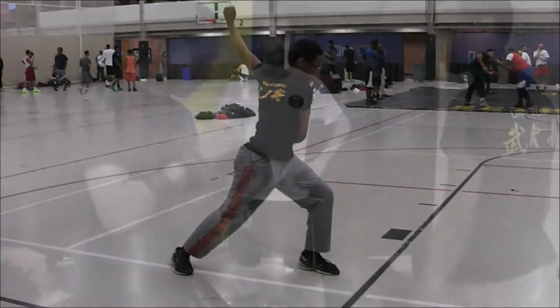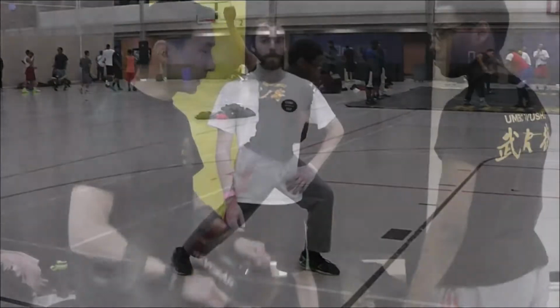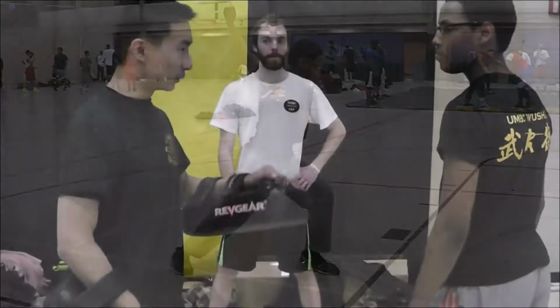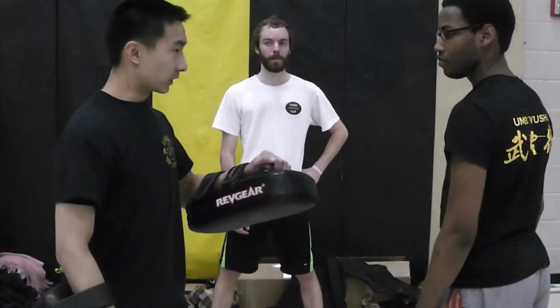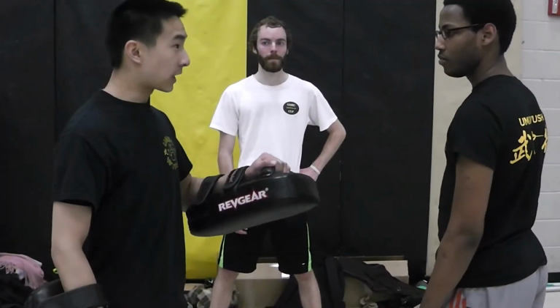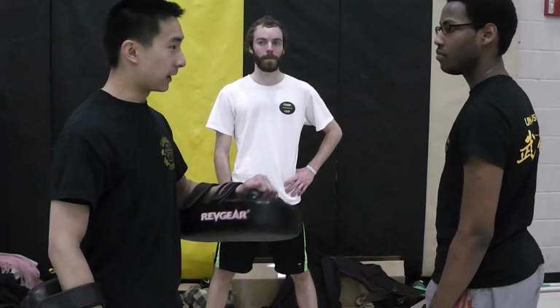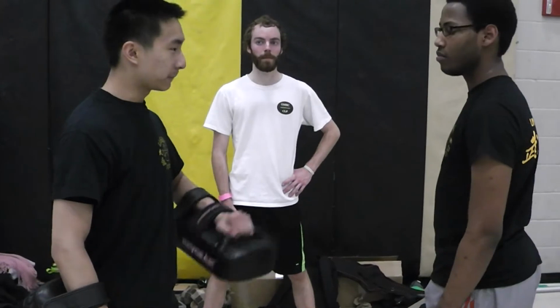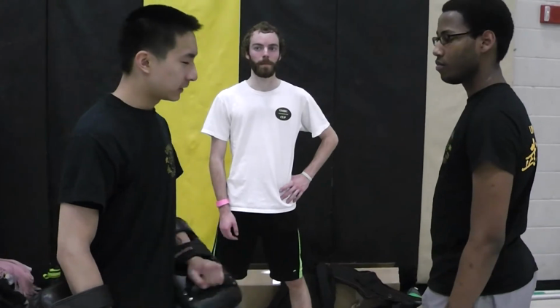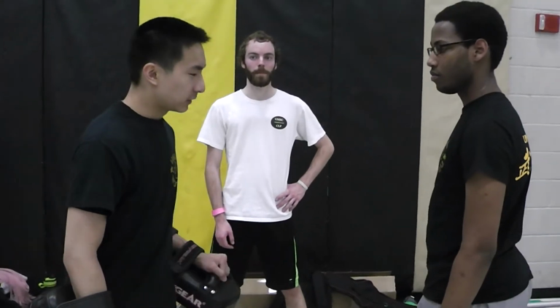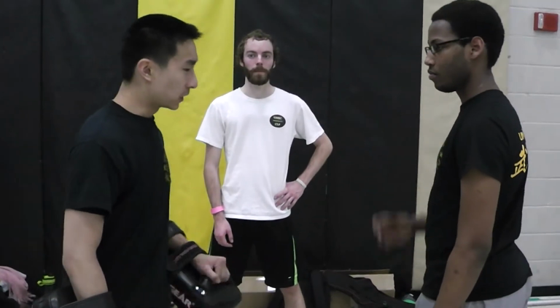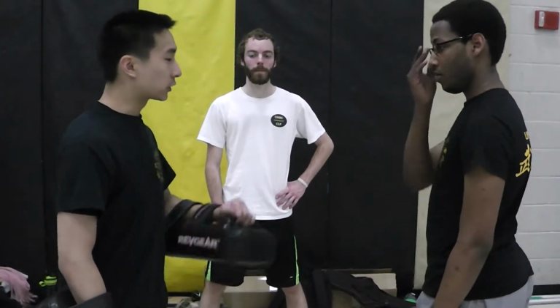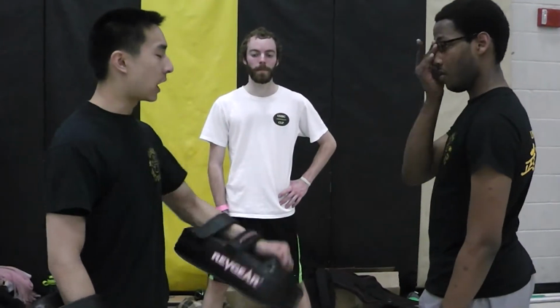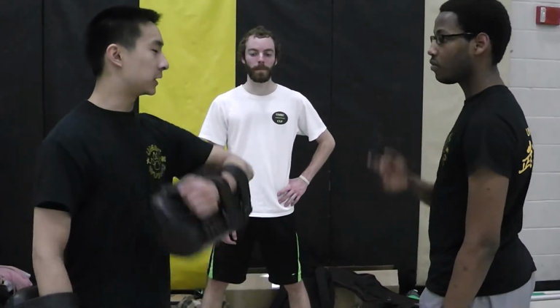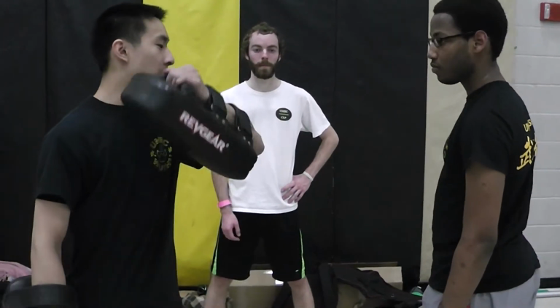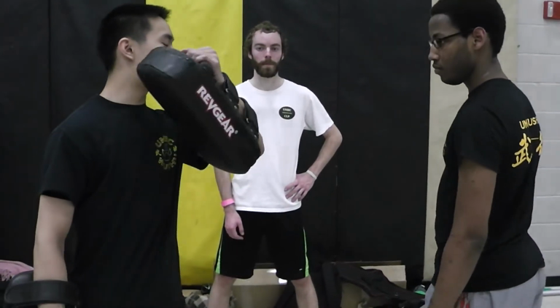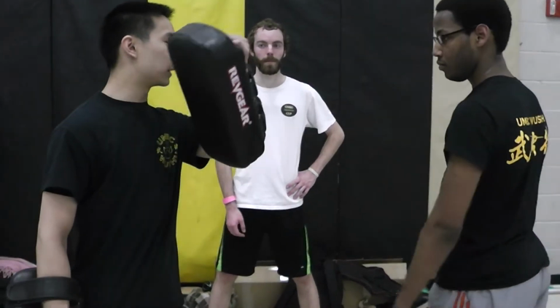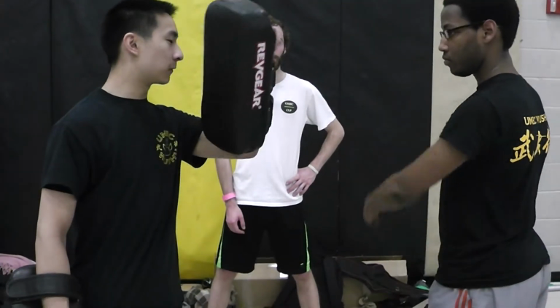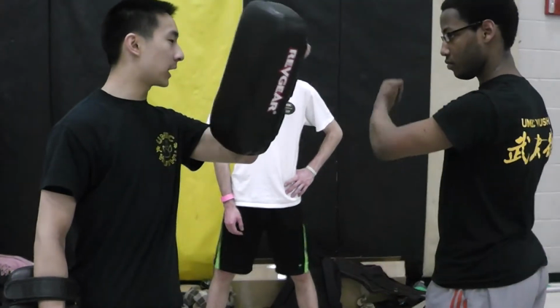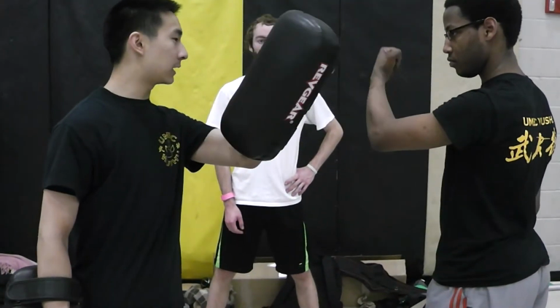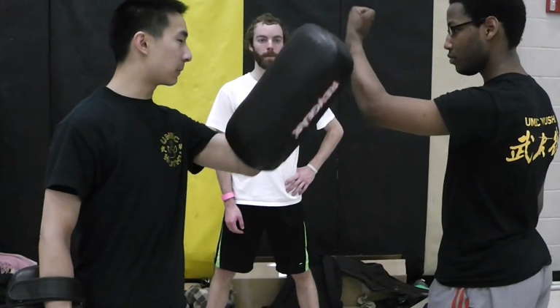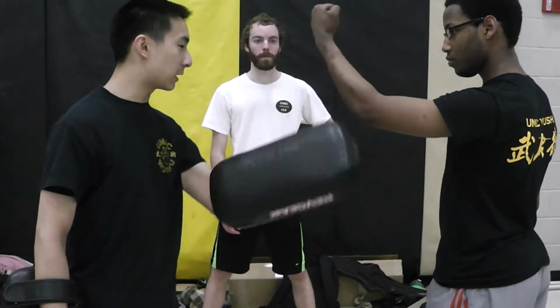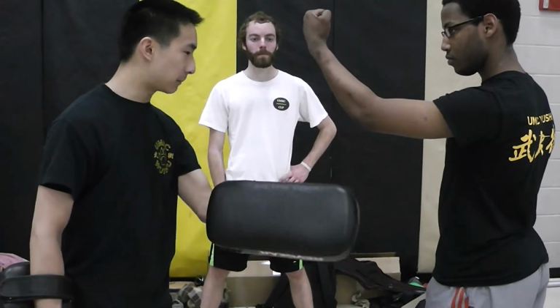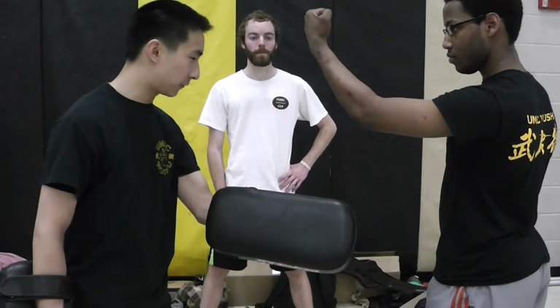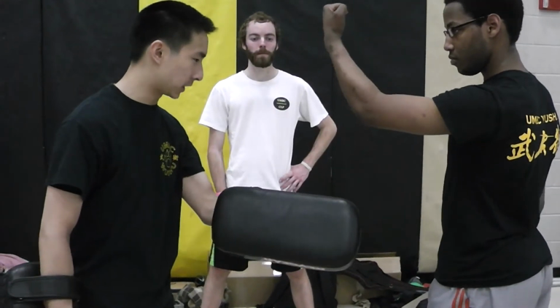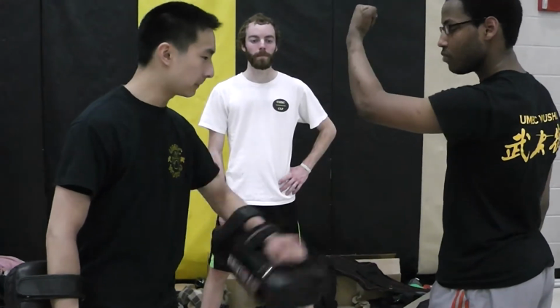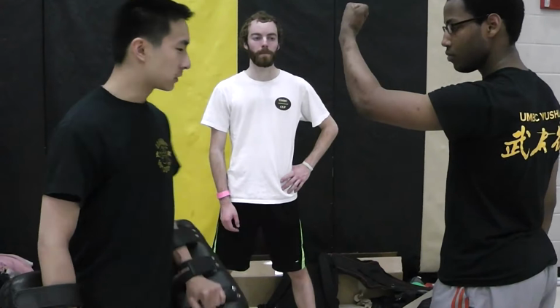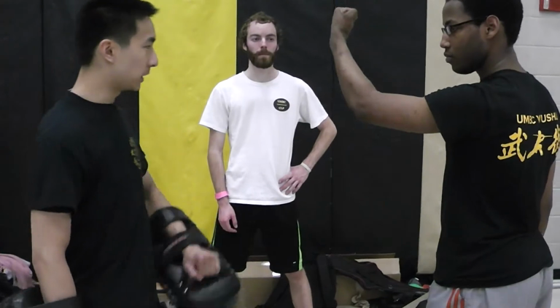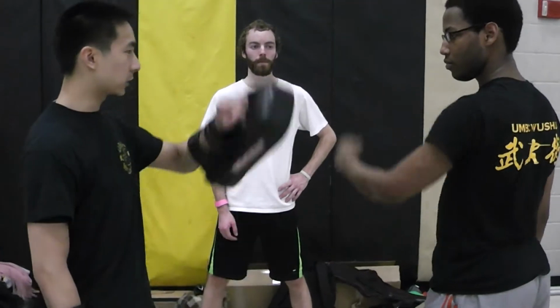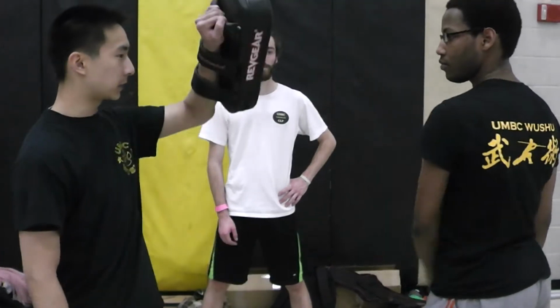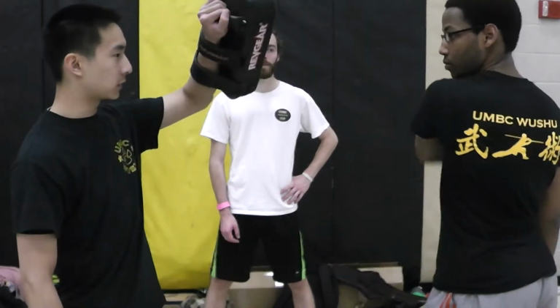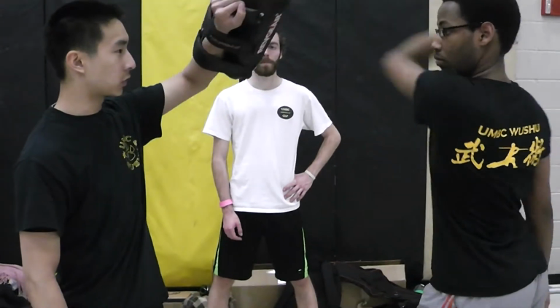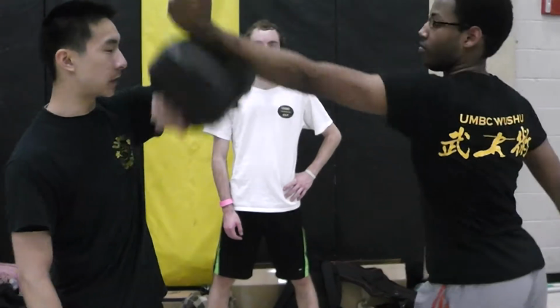Okay, so for the Gua Gai. First is Gua, which is coming down with the front hand and coming down with the back fist. From here, it's going to be like this, just turning down.